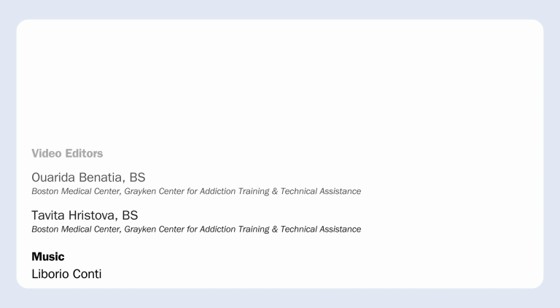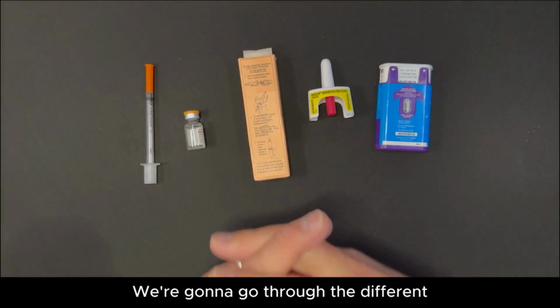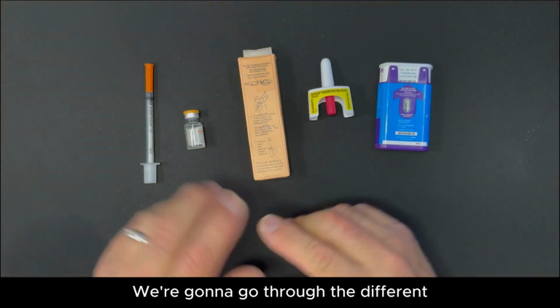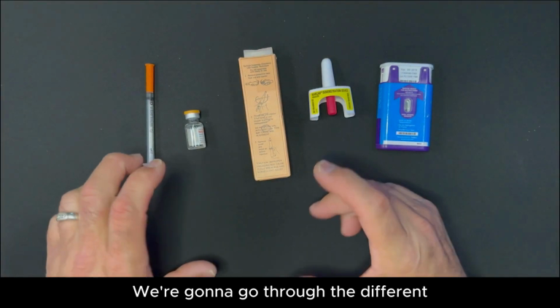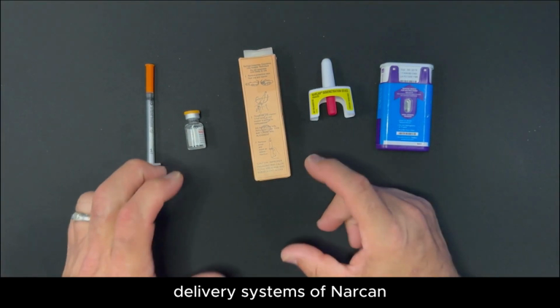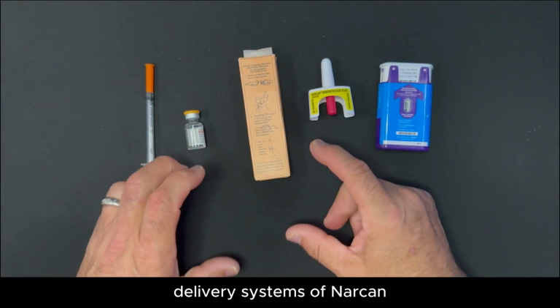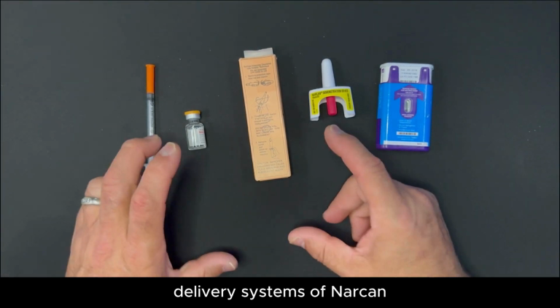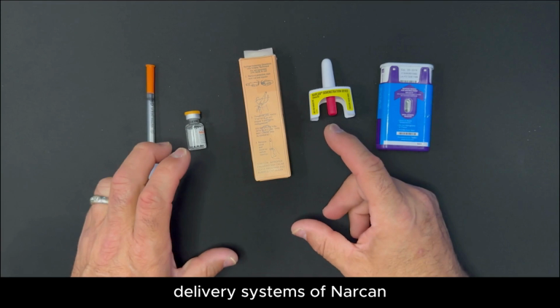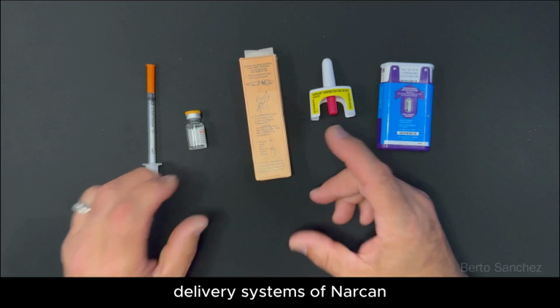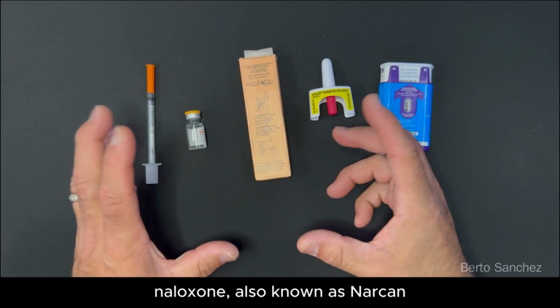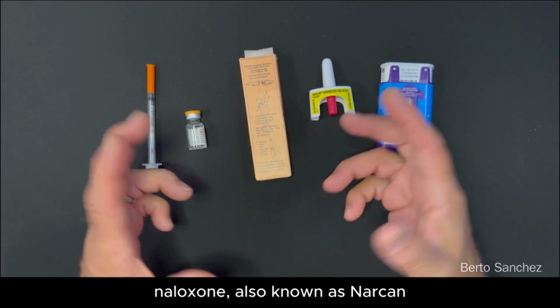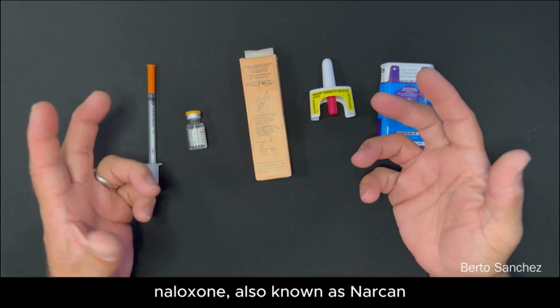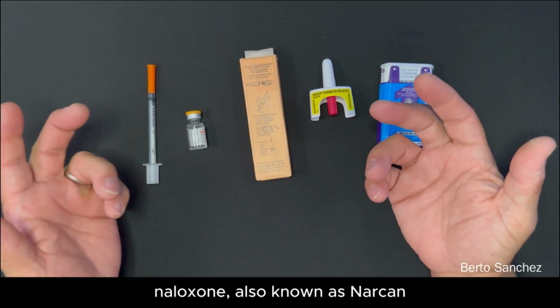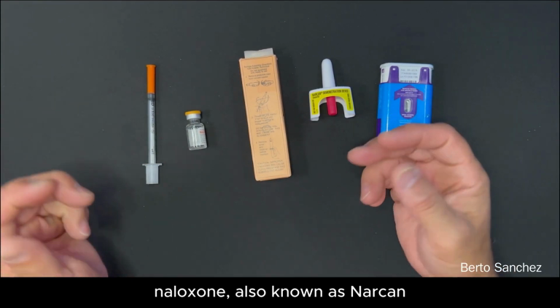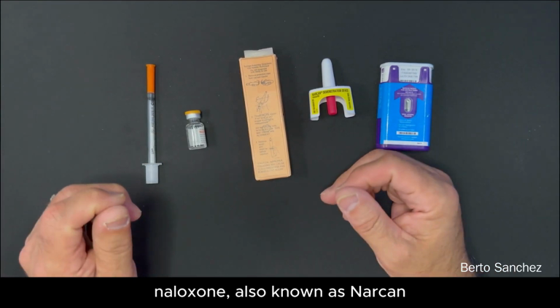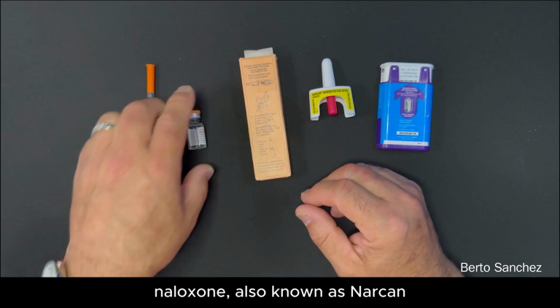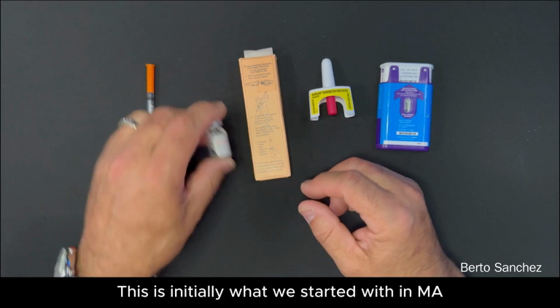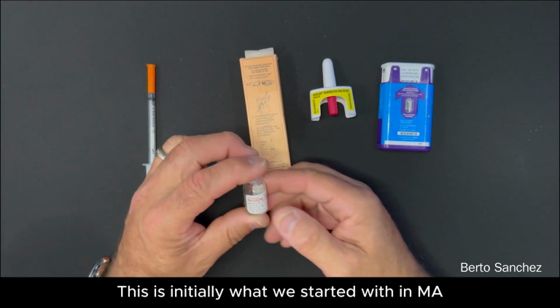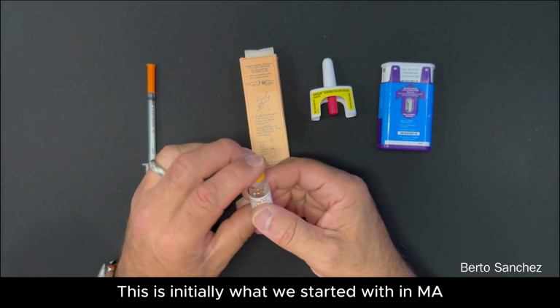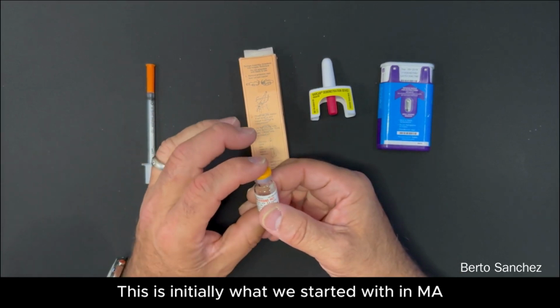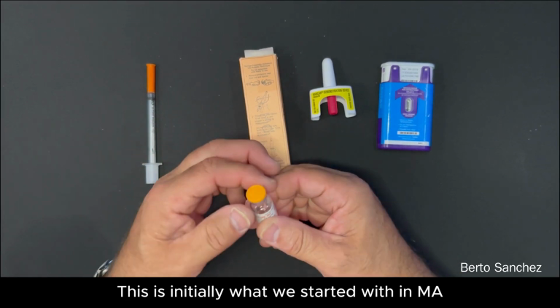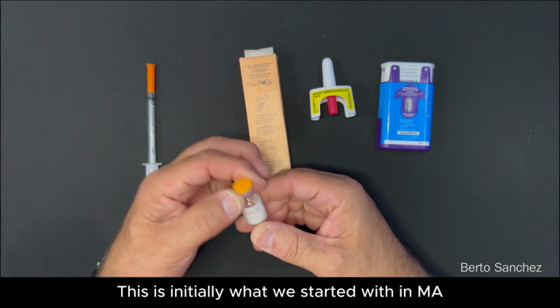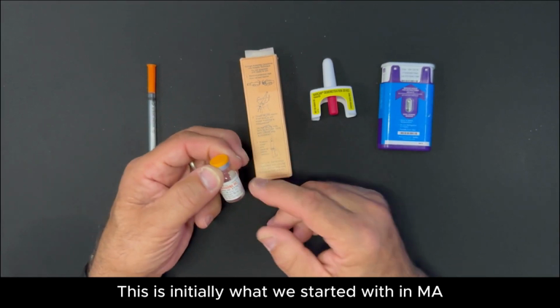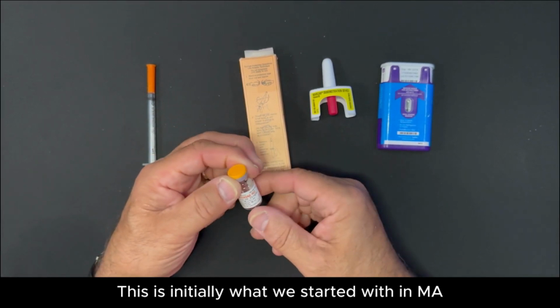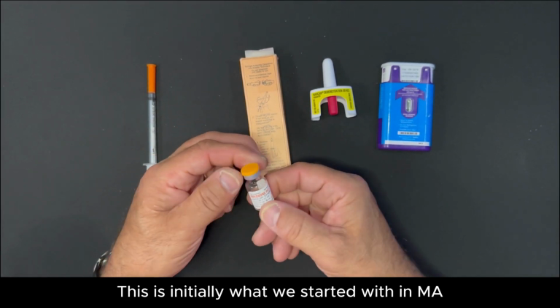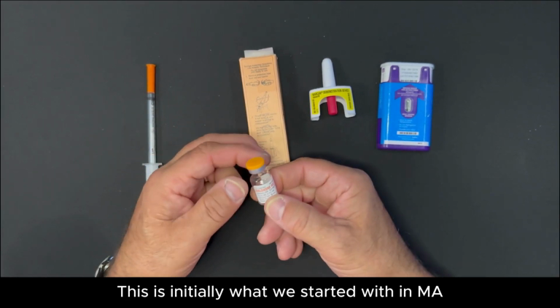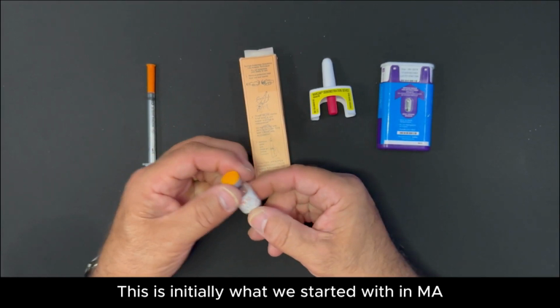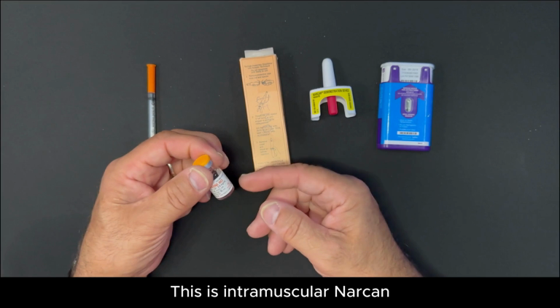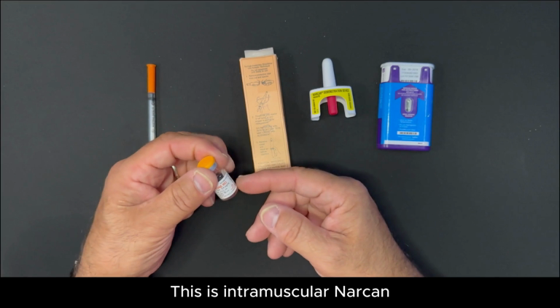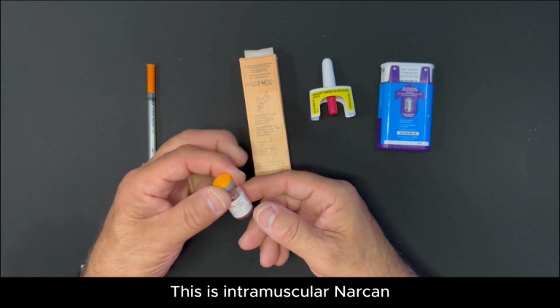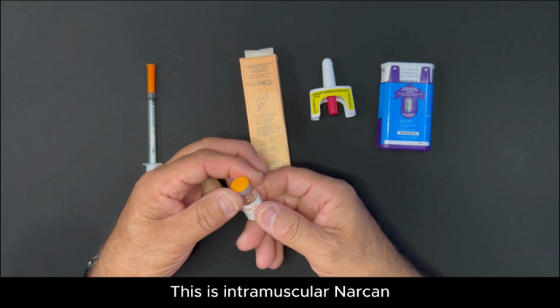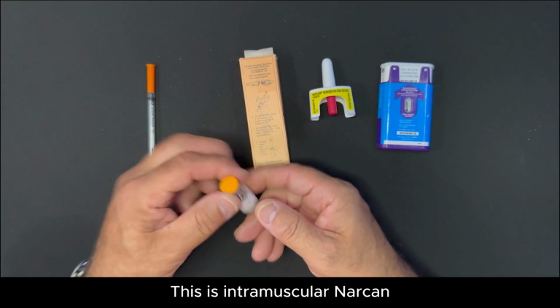We're going to go through the different delivery systems of Narcan, also known as Naloxone. This is initially what we started with in Massachusetts. This is intramuscular Narcan.